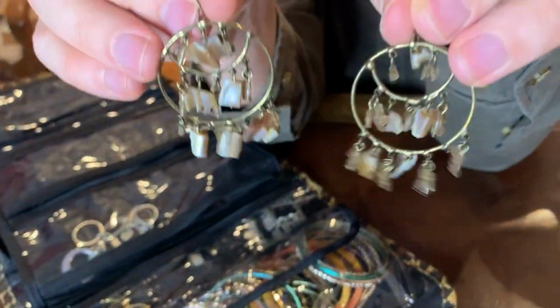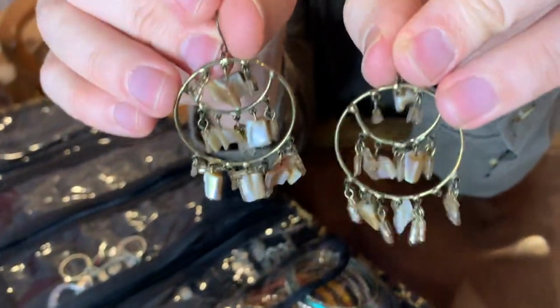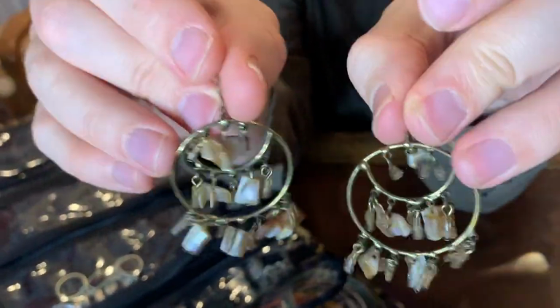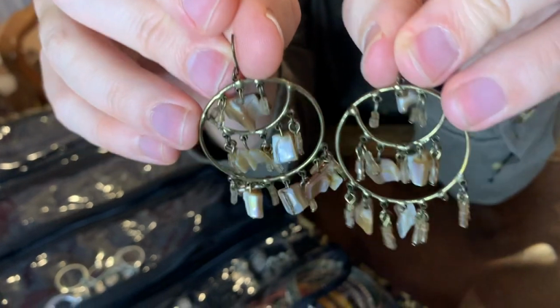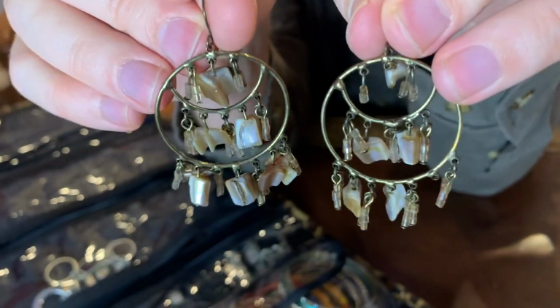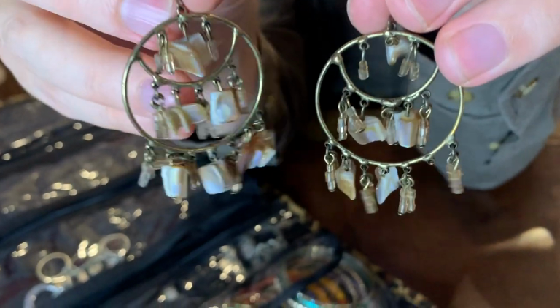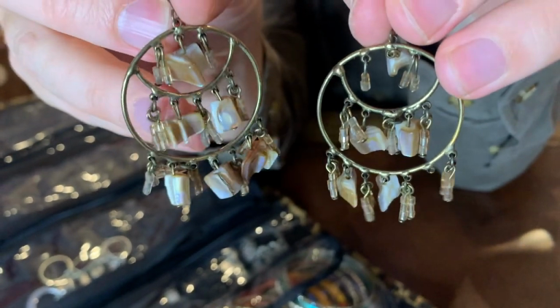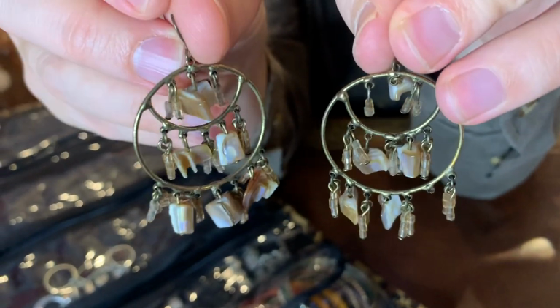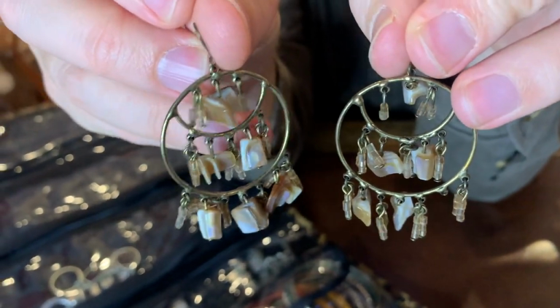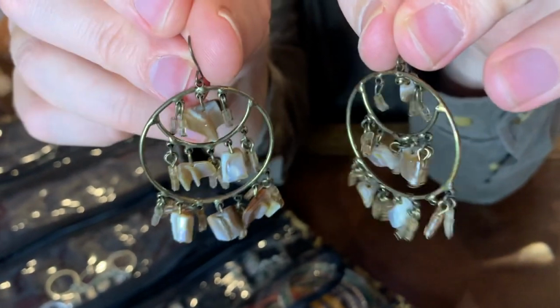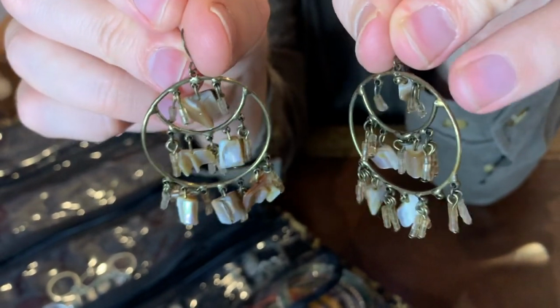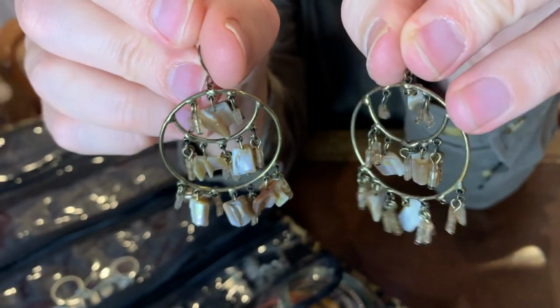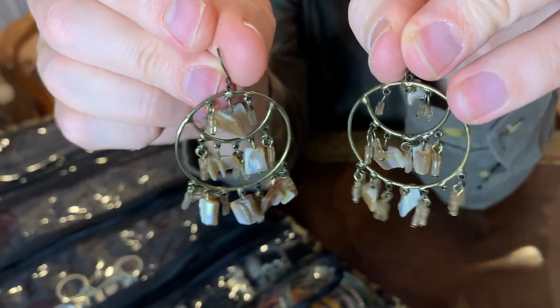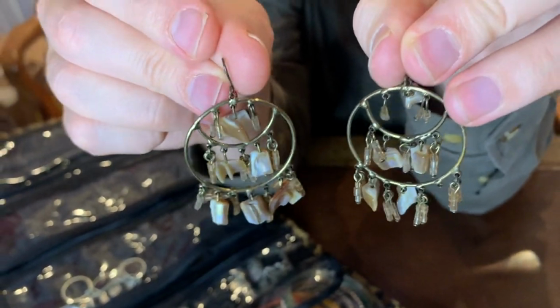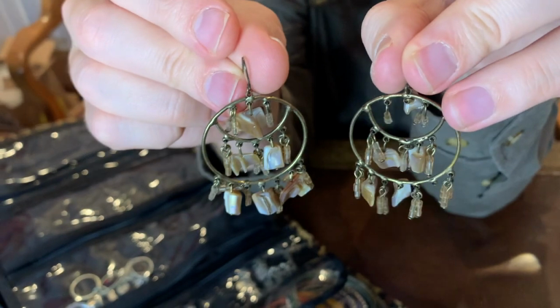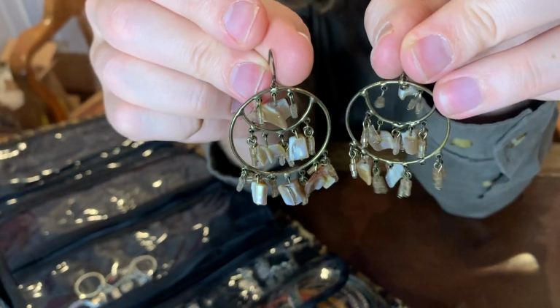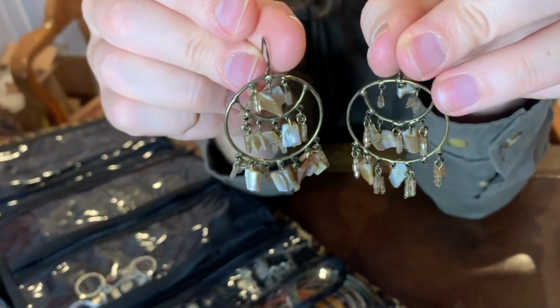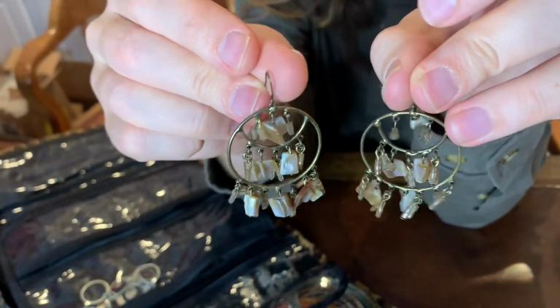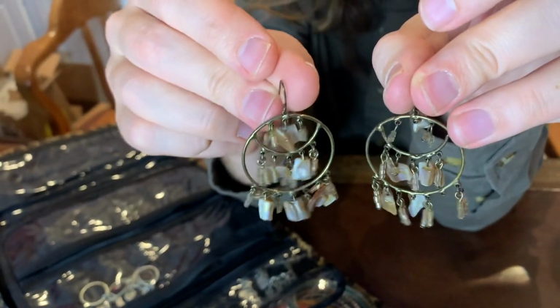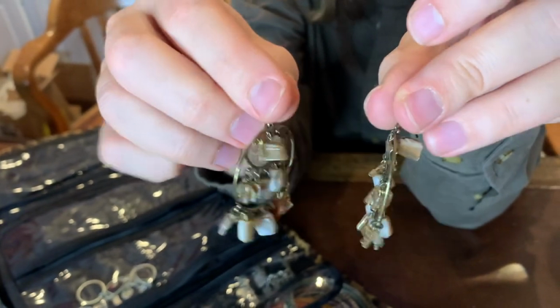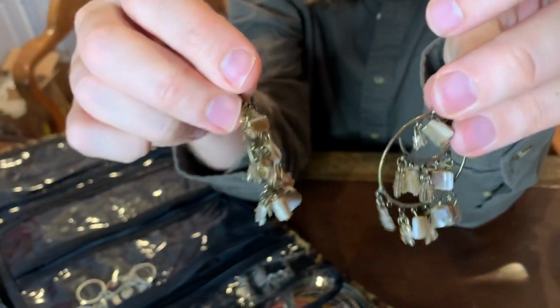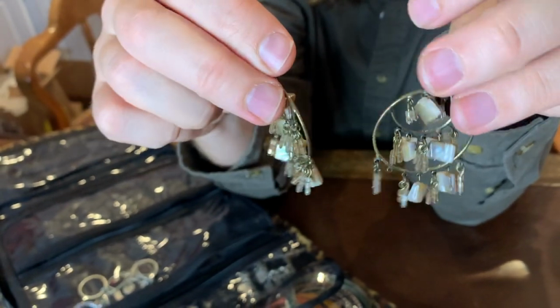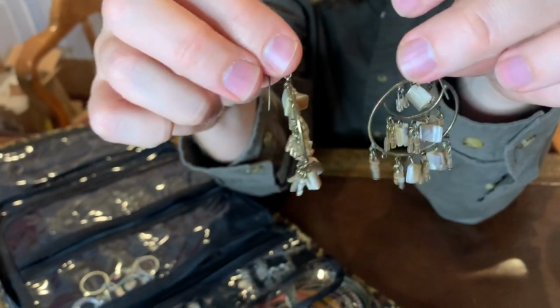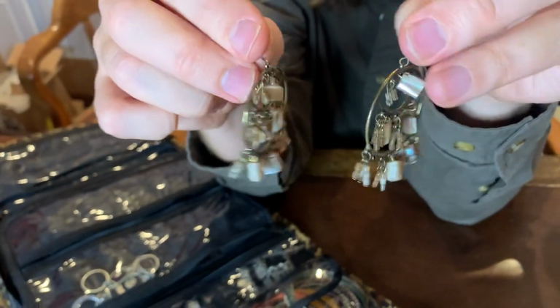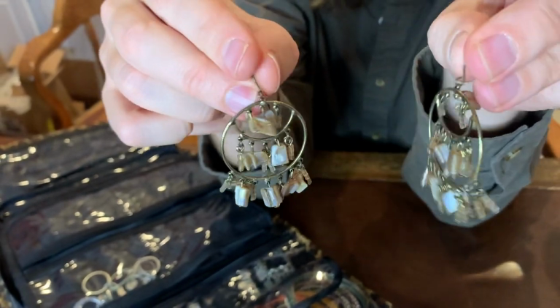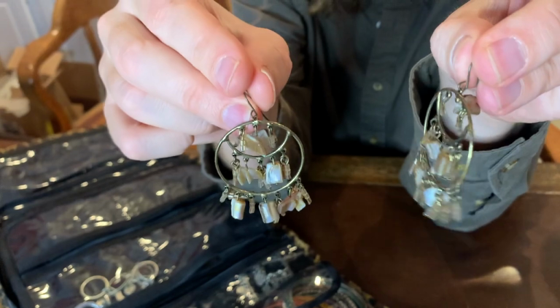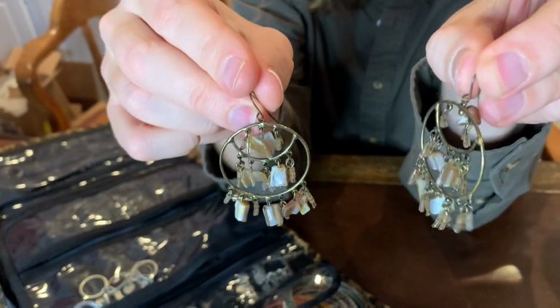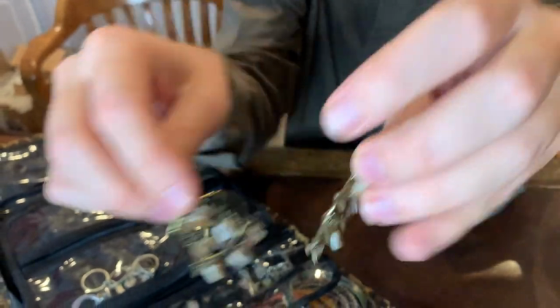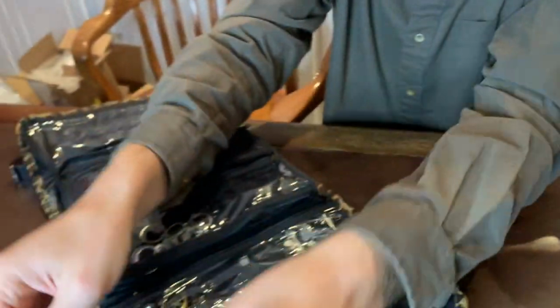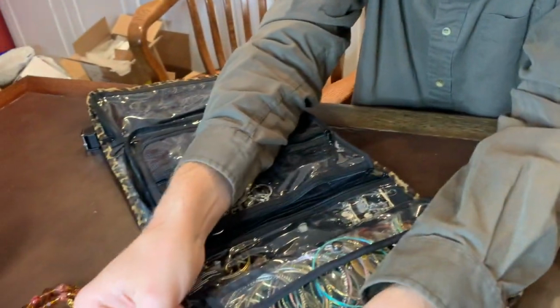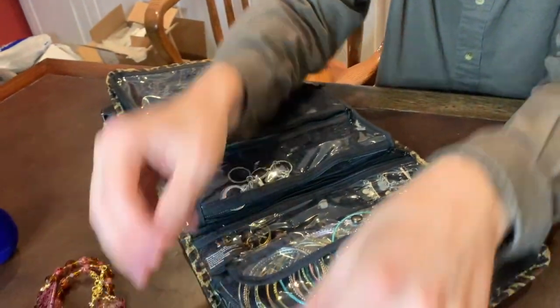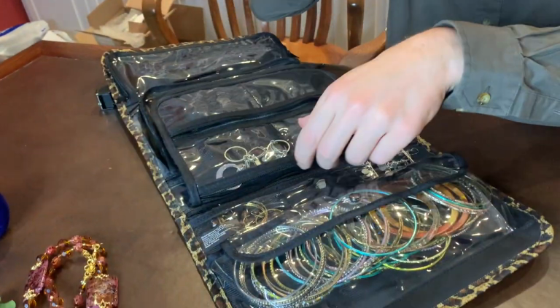Here, once again, you can see nice shells with some glass beads on this pair. So definitely dangly and cool shell earrings.